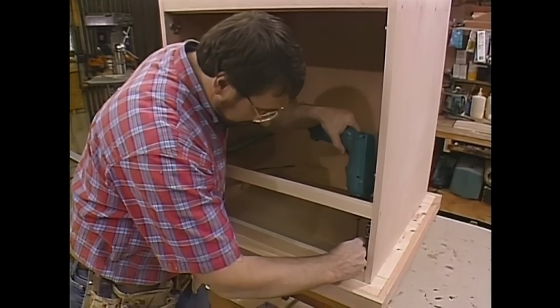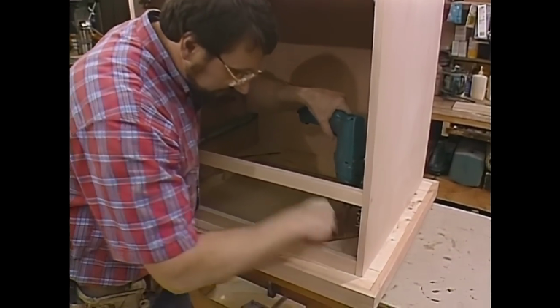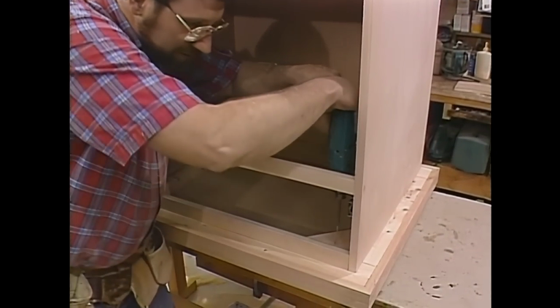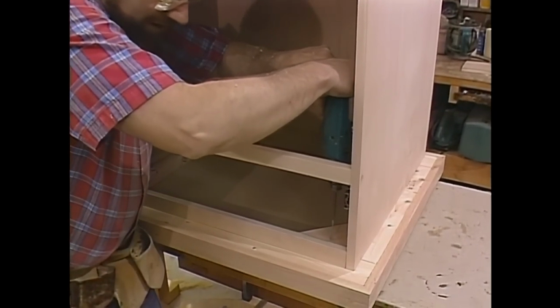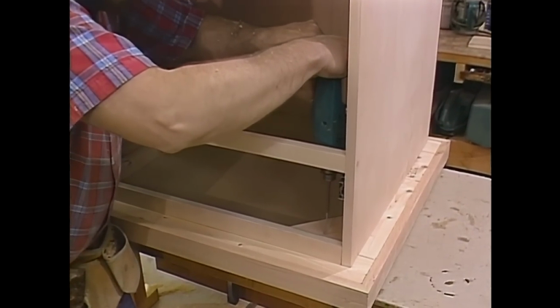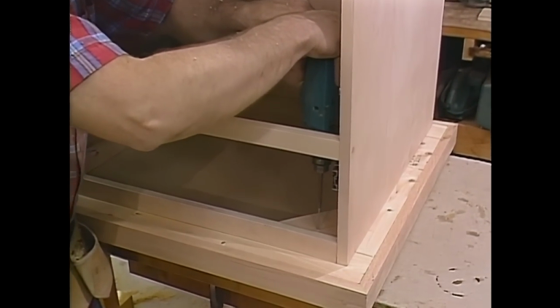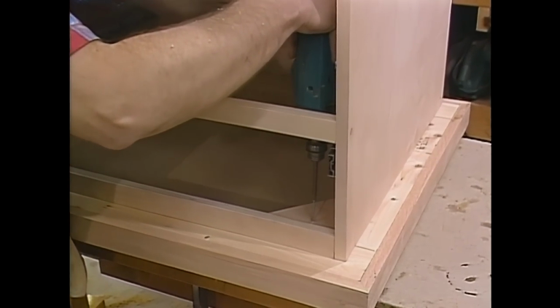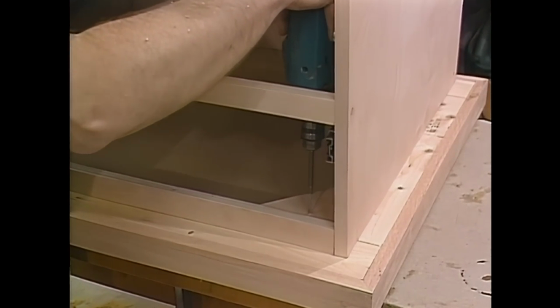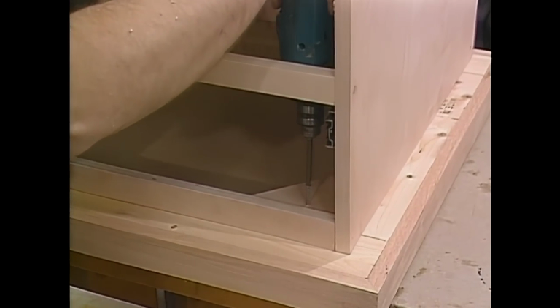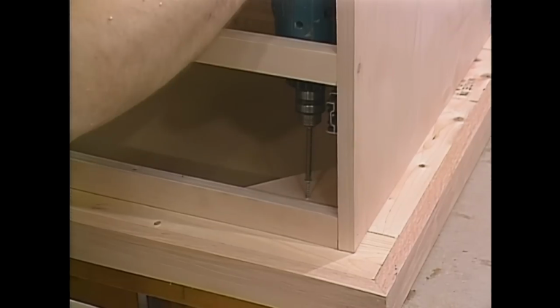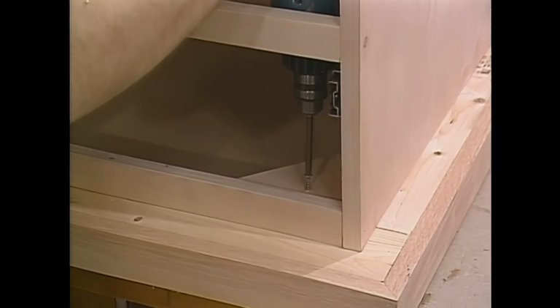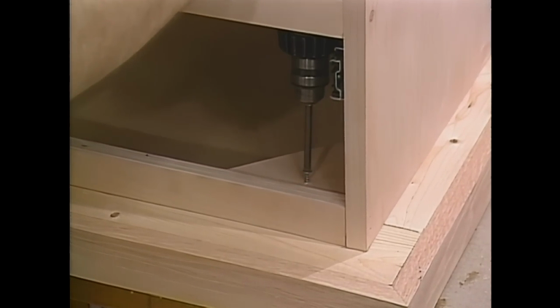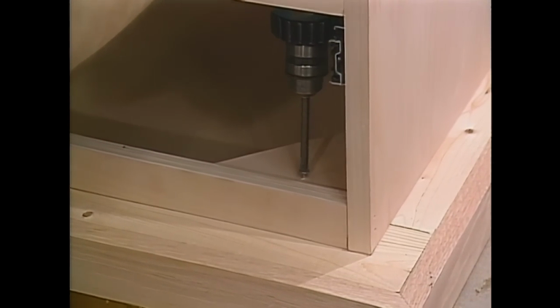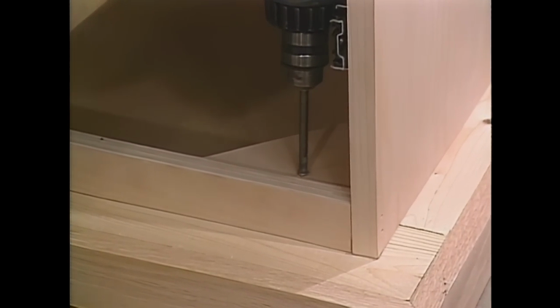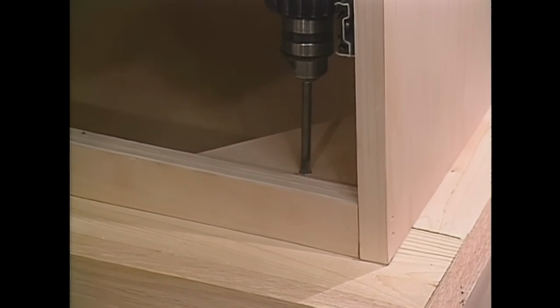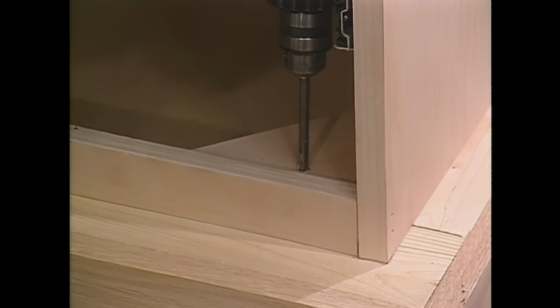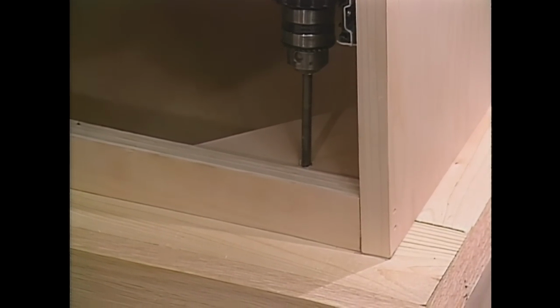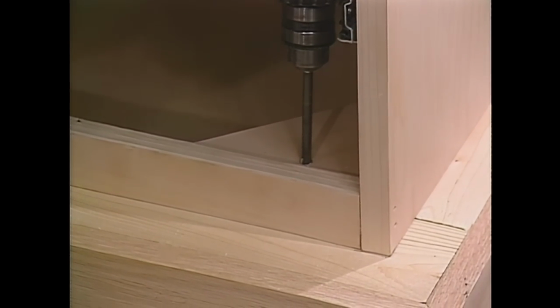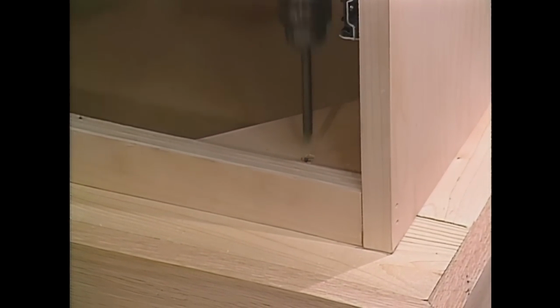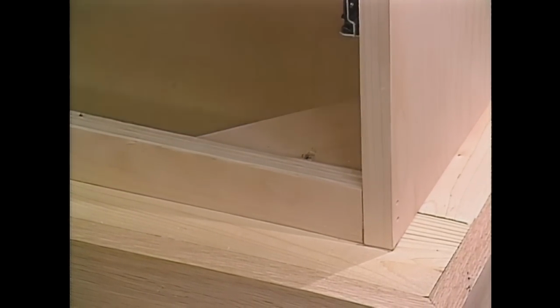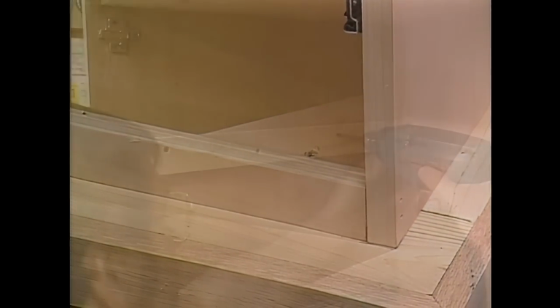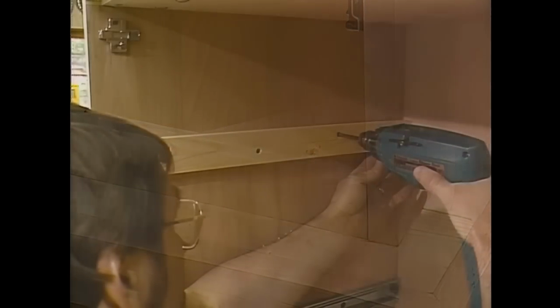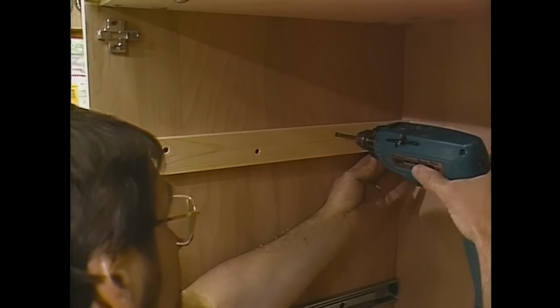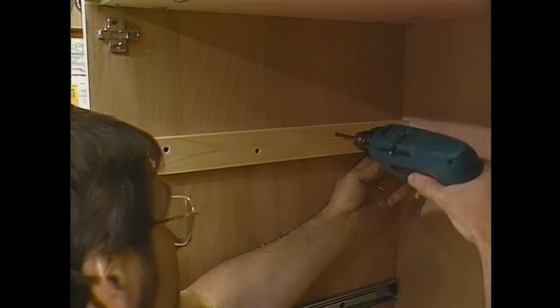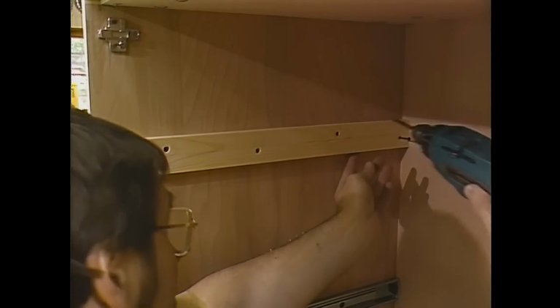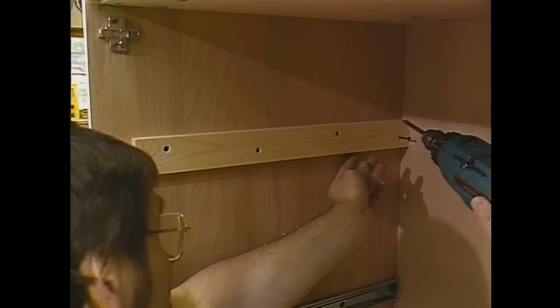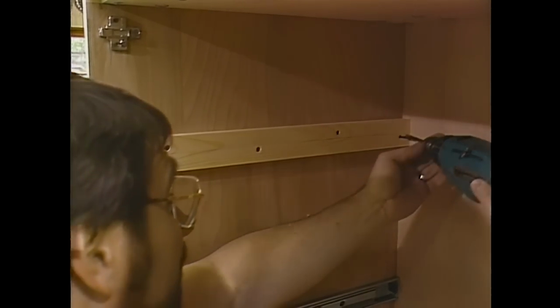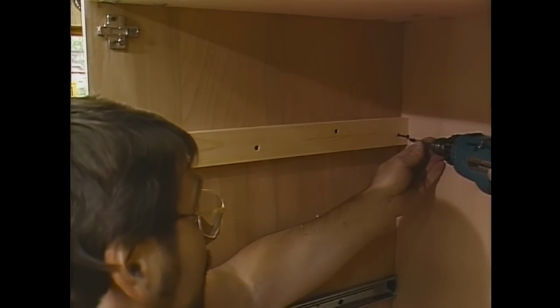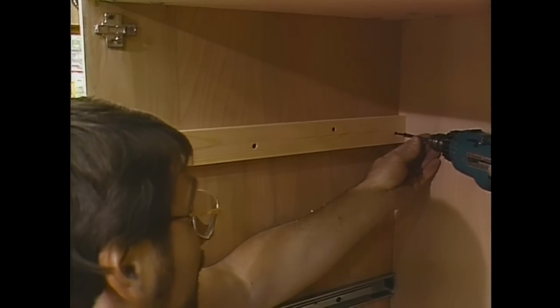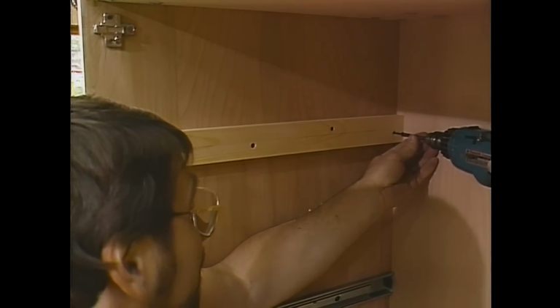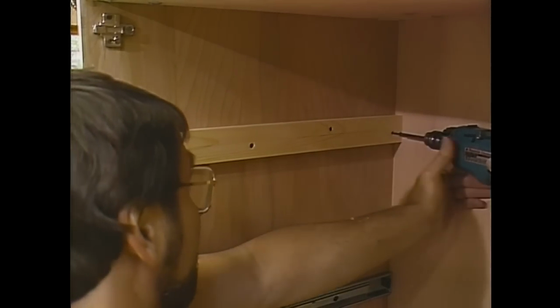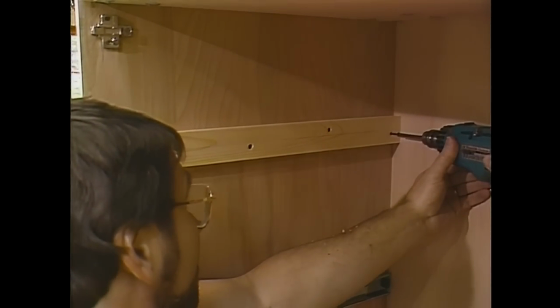One final detail for the top: I chamfered the edges all the way around — to do that I just set my router up with a chamfering bit. I'm going to secure the top to the base with four two-inch screws through those corner blocks we put in earlier. These cleats will hold the hardware for the sliding shelf.